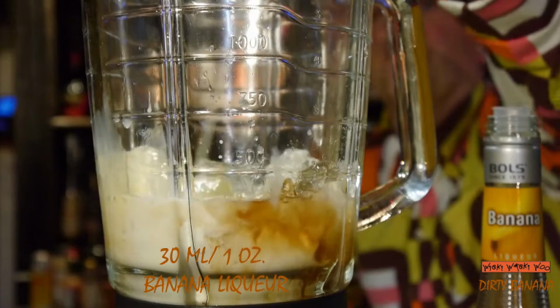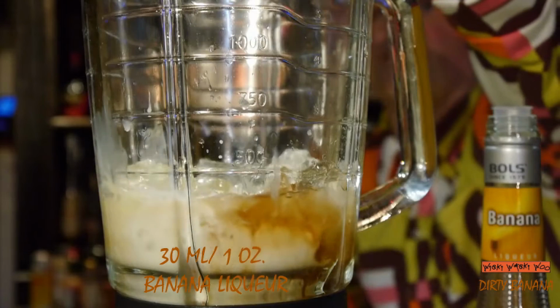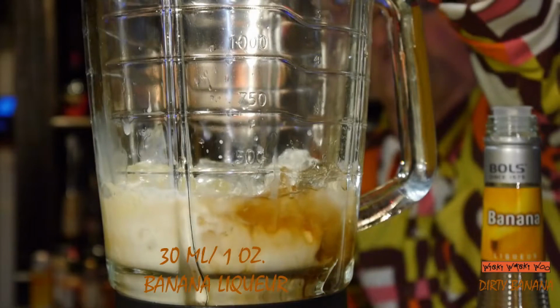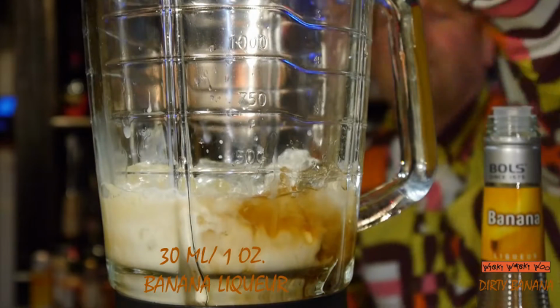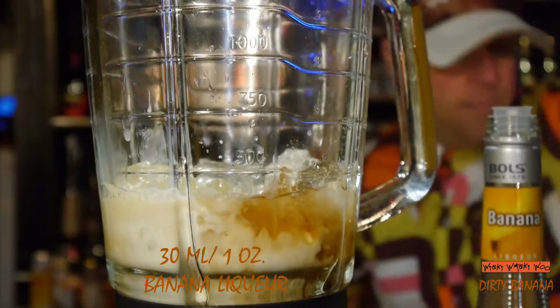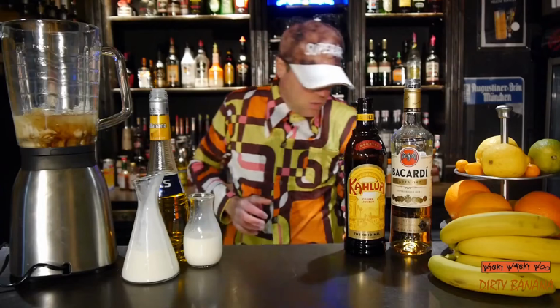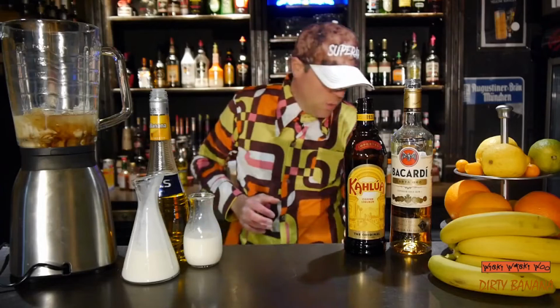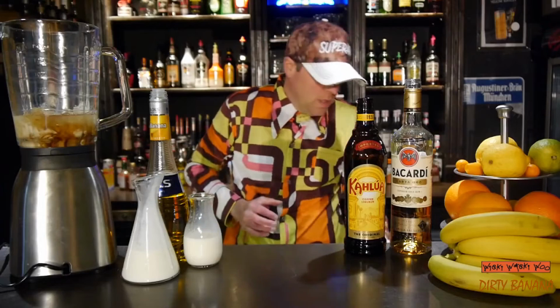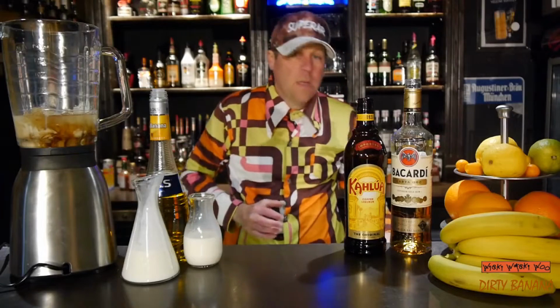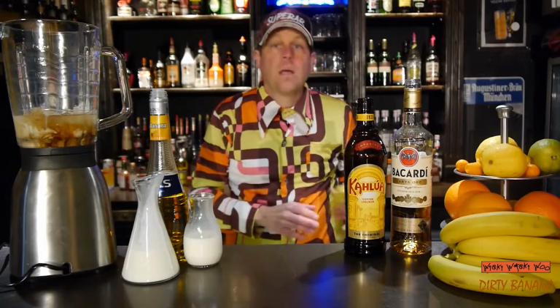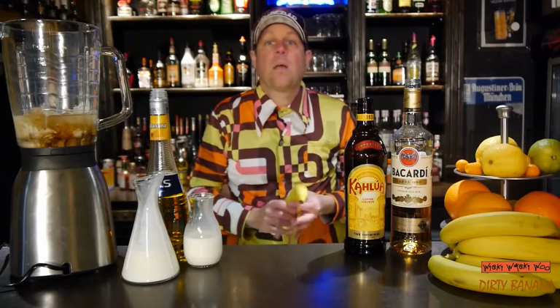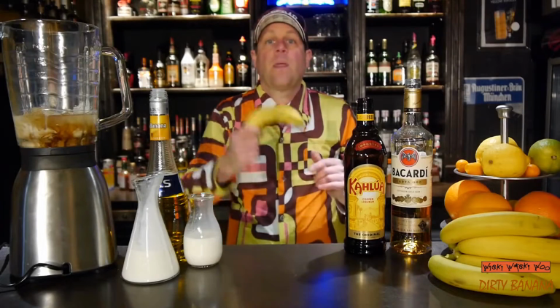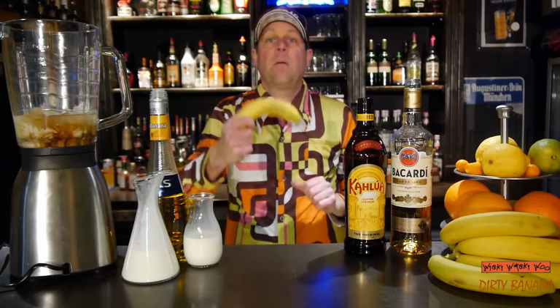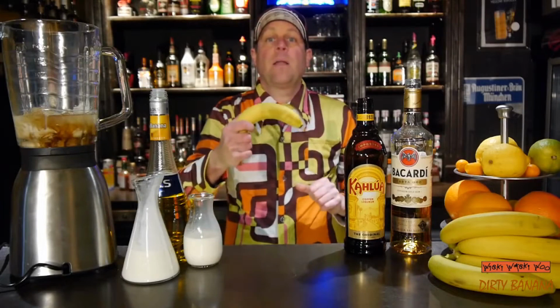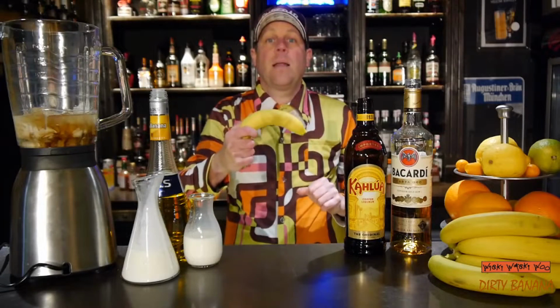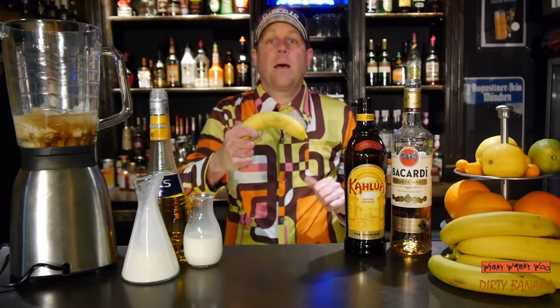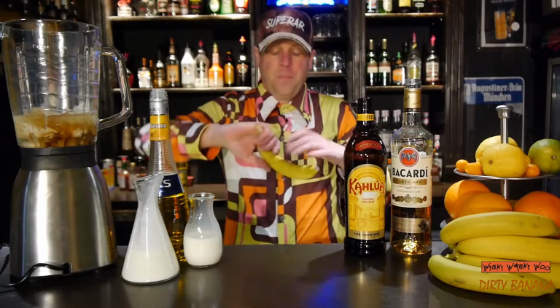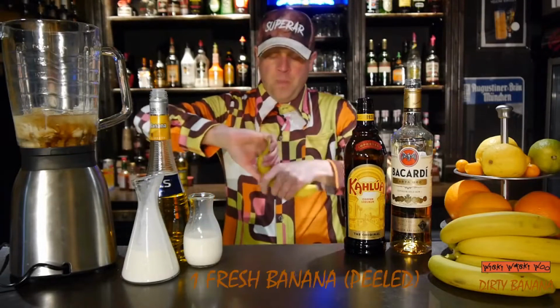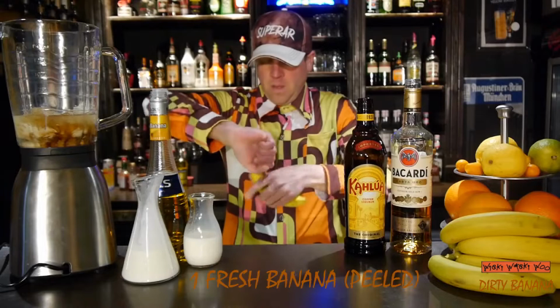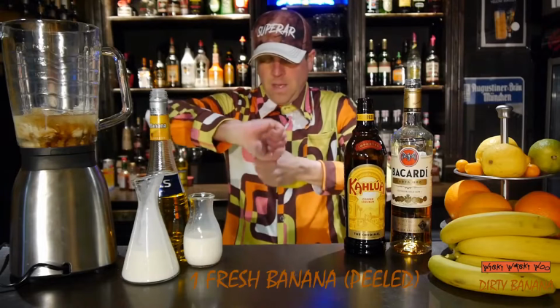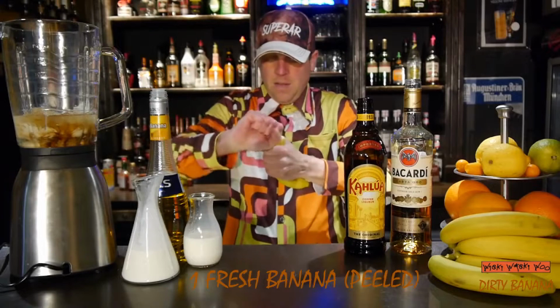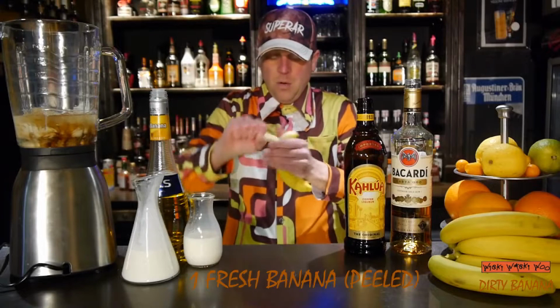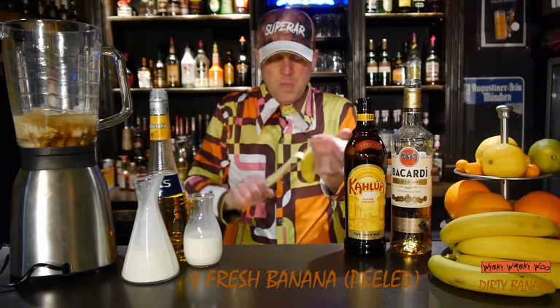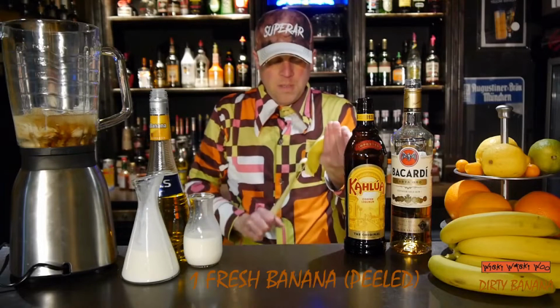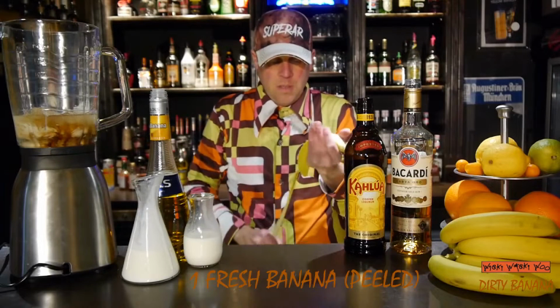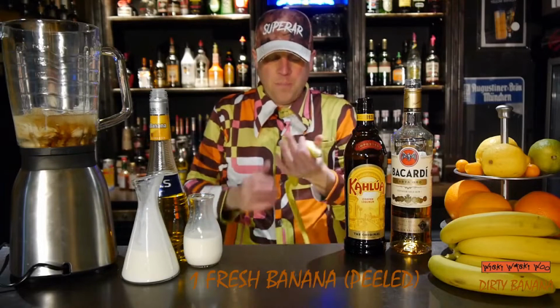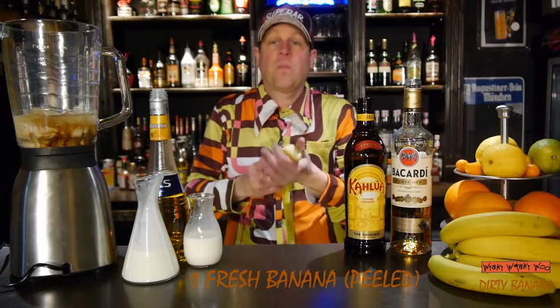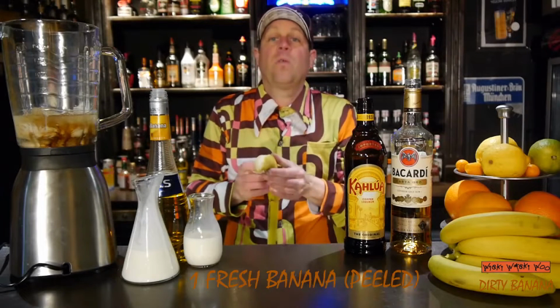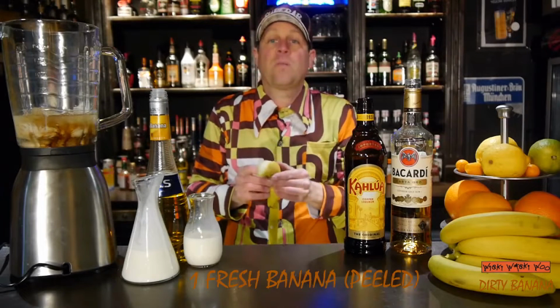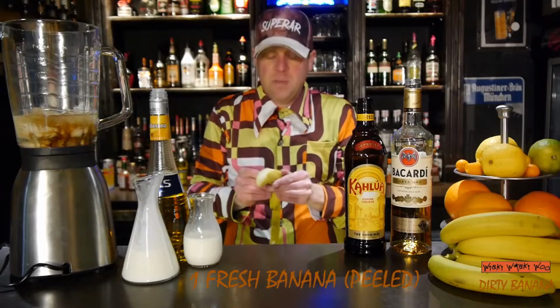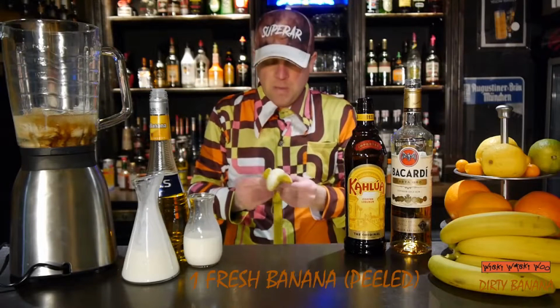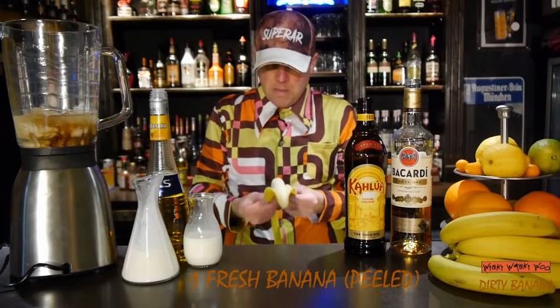And also we need a banana. And the clue is you must peel the banana.